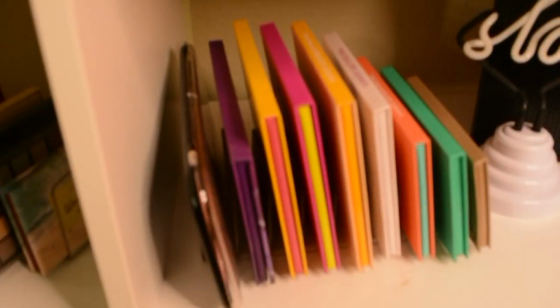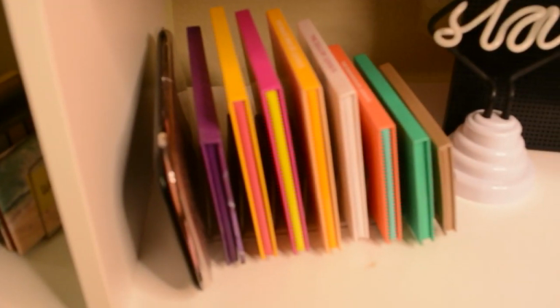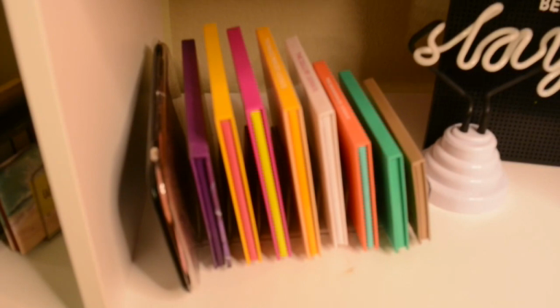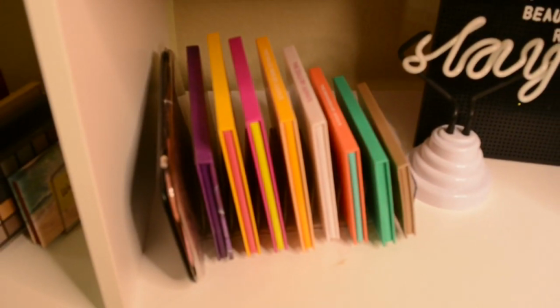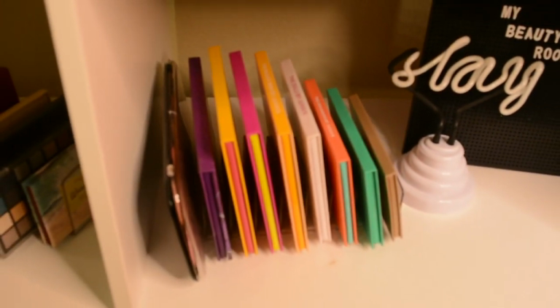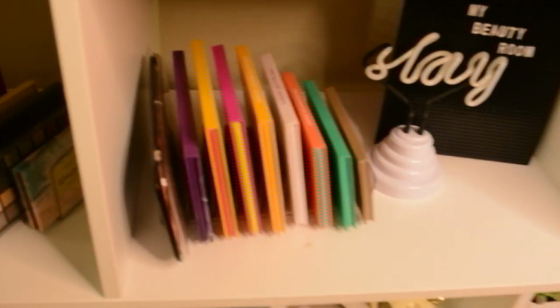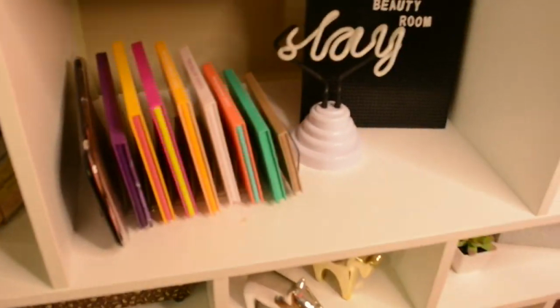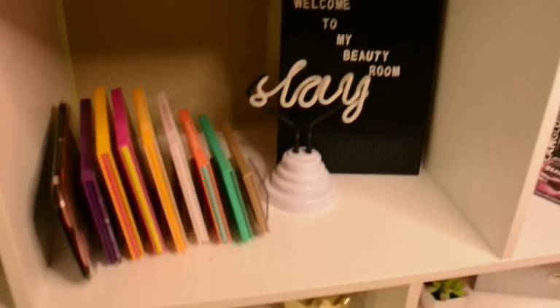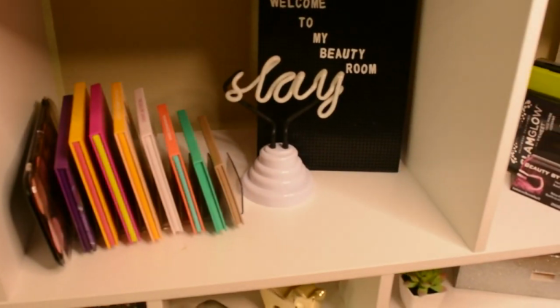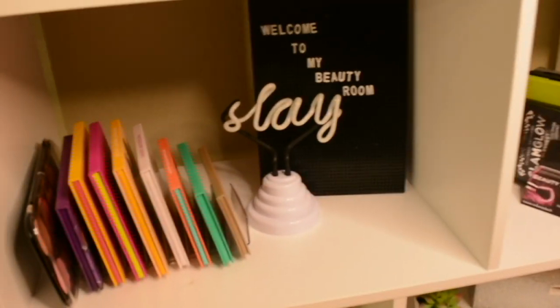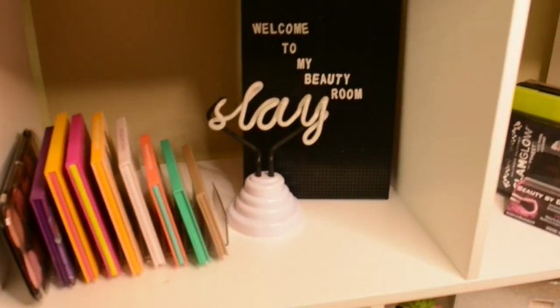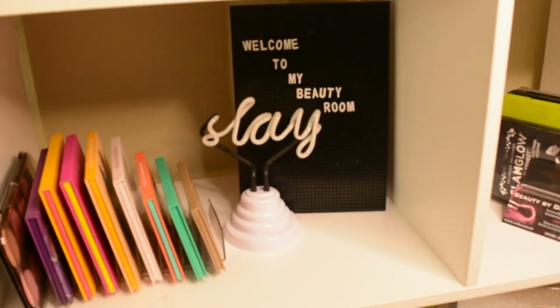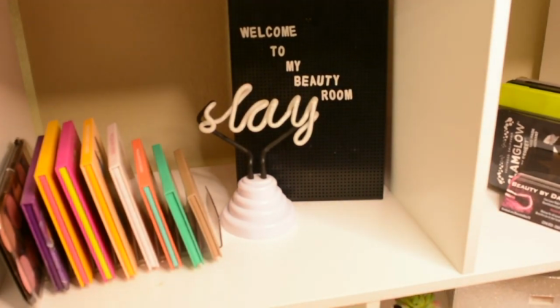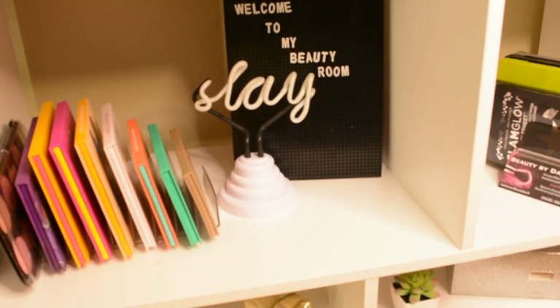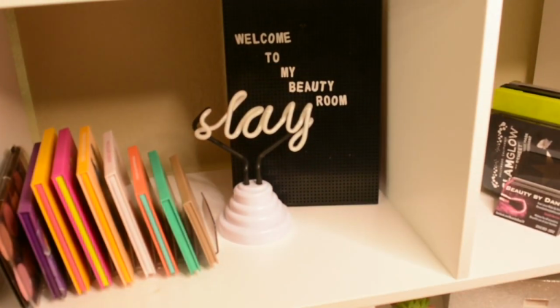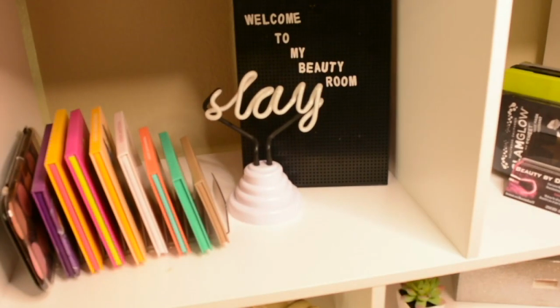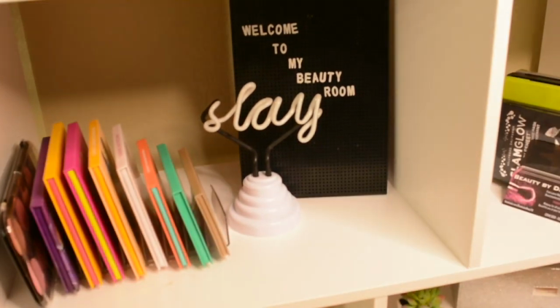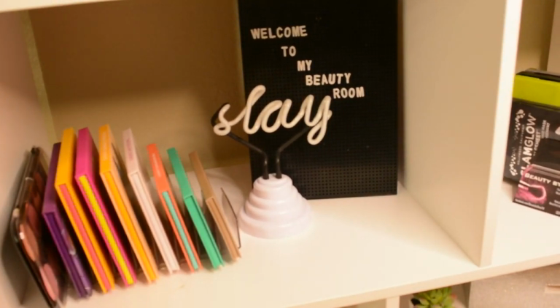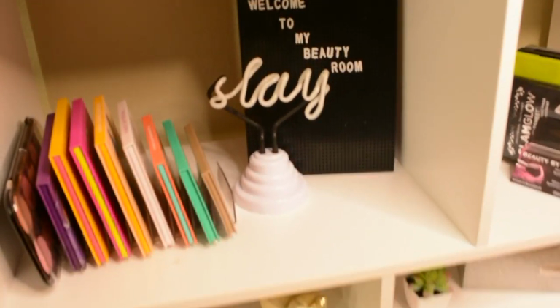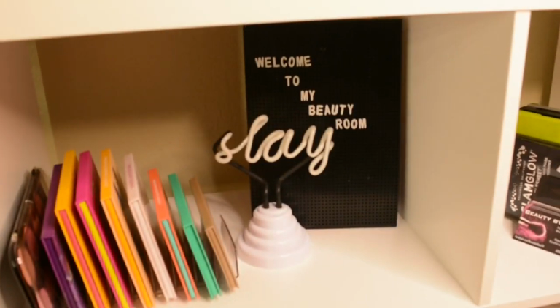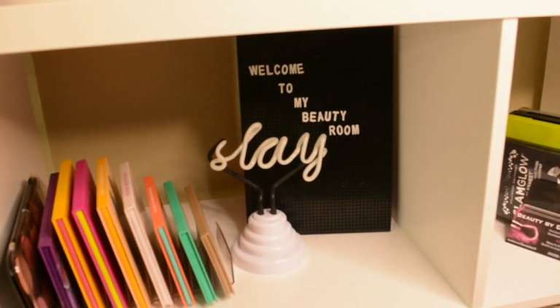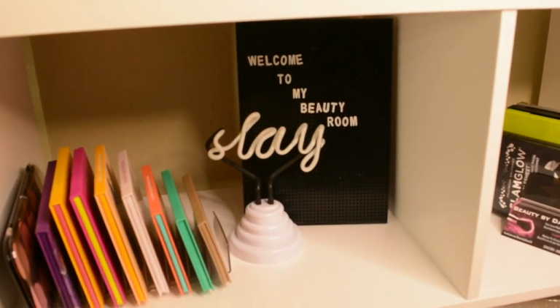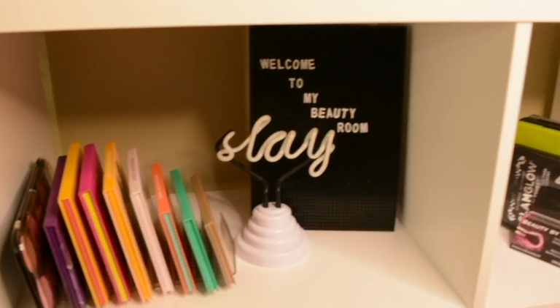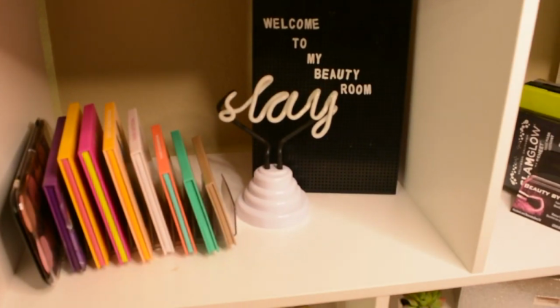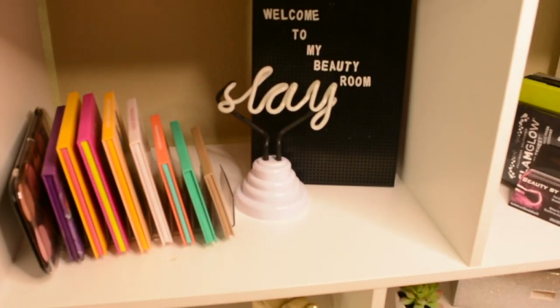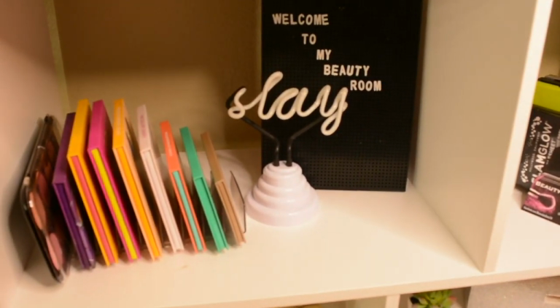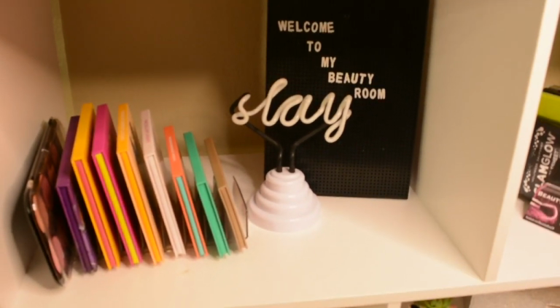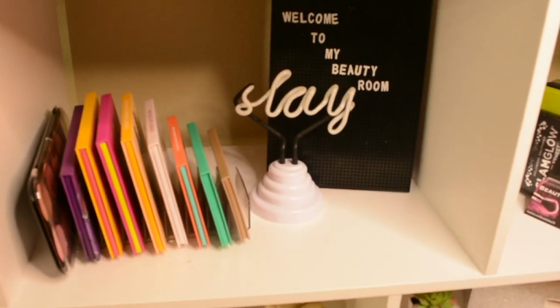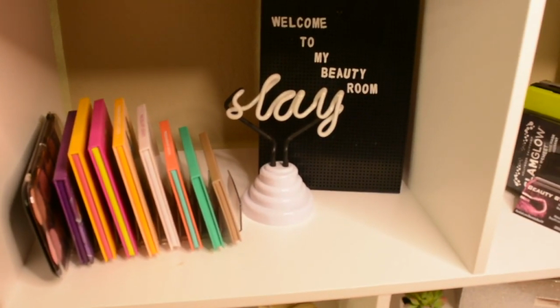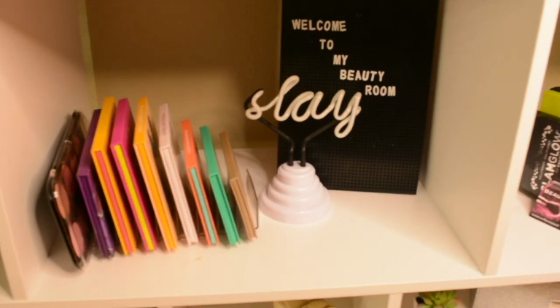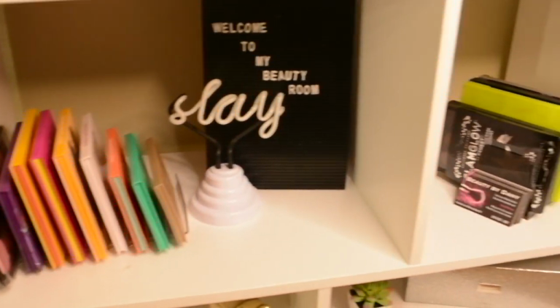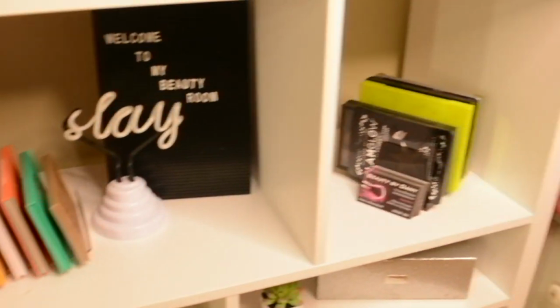I also have more palettes back in that corner. That's my pegboard that I got from Marshalls. The sleigh light is also from Marshalls.